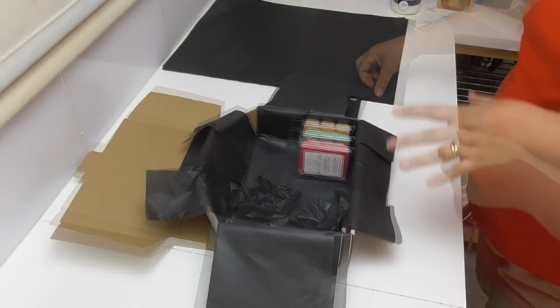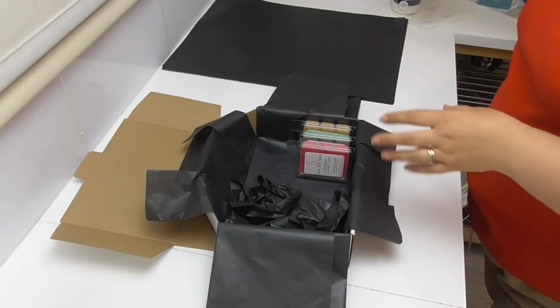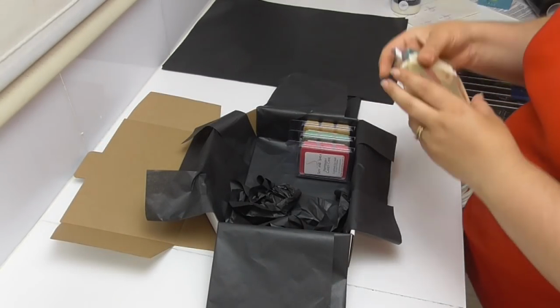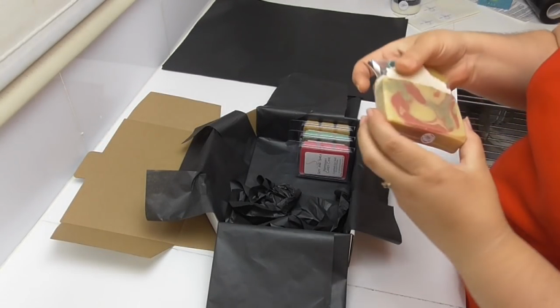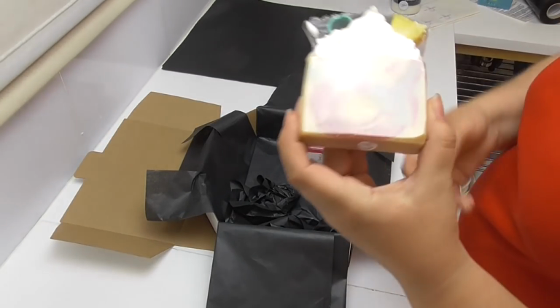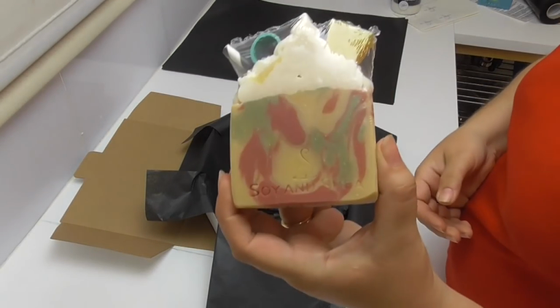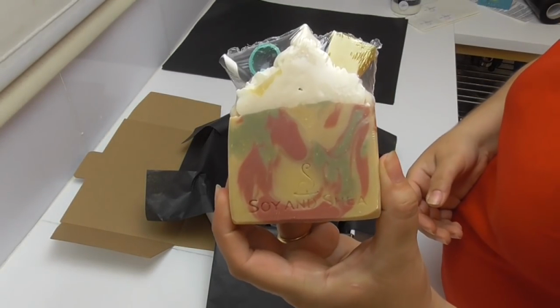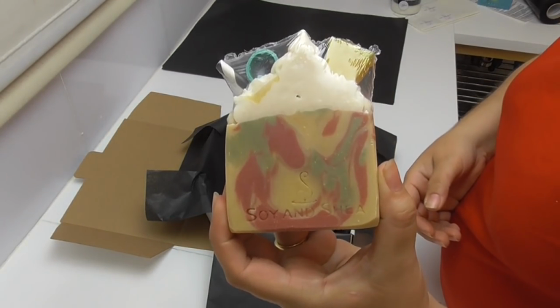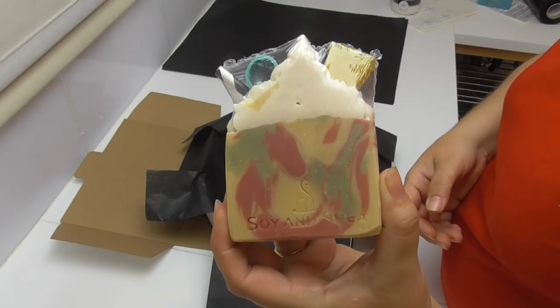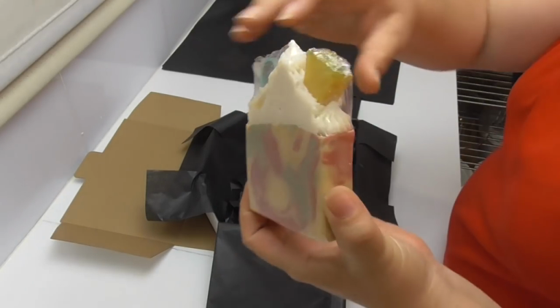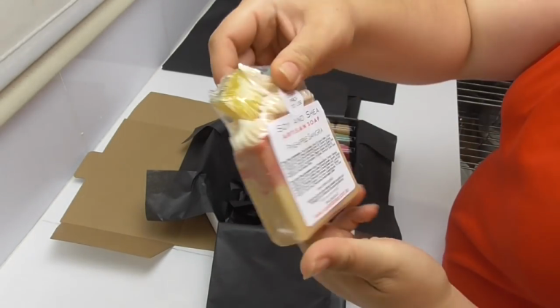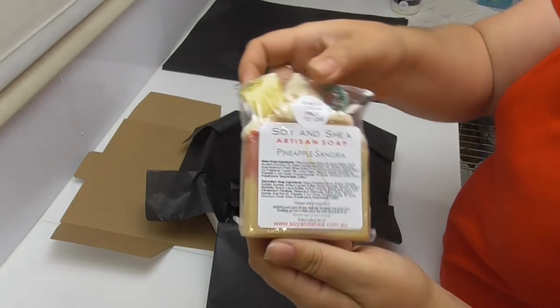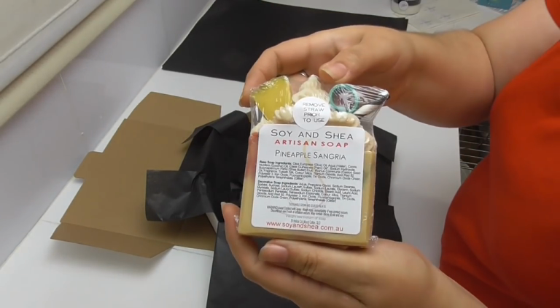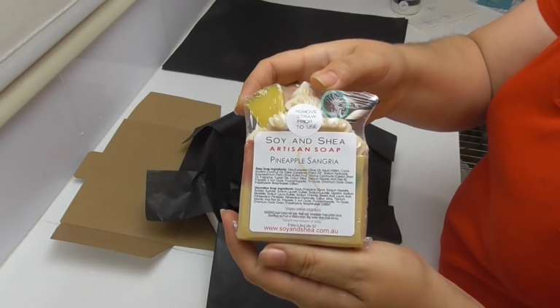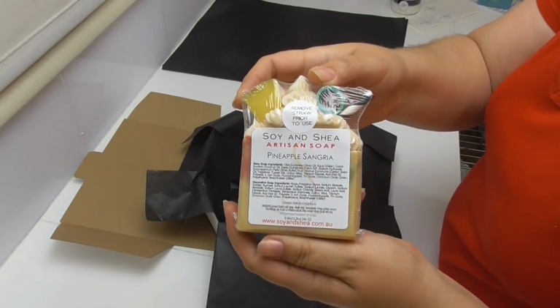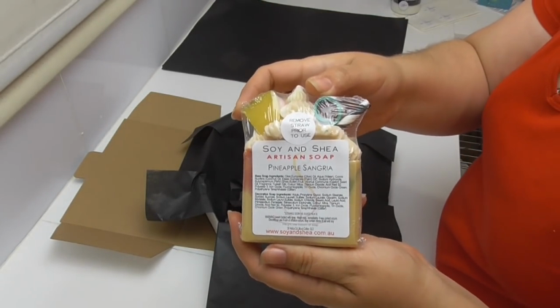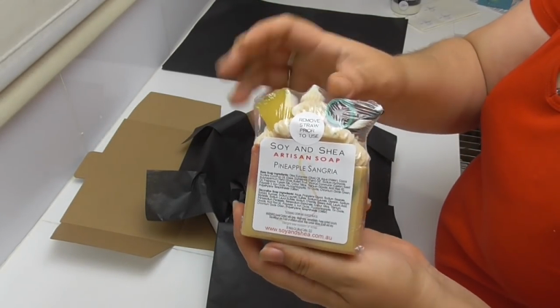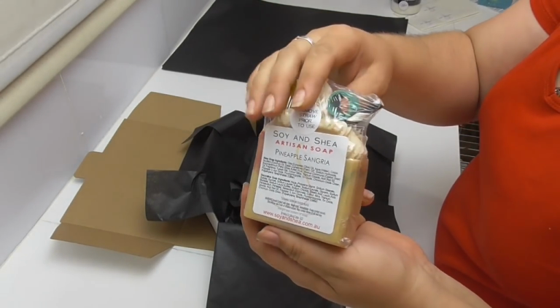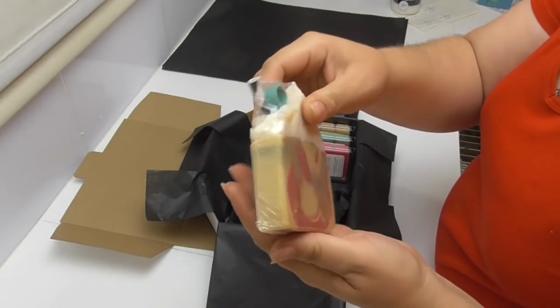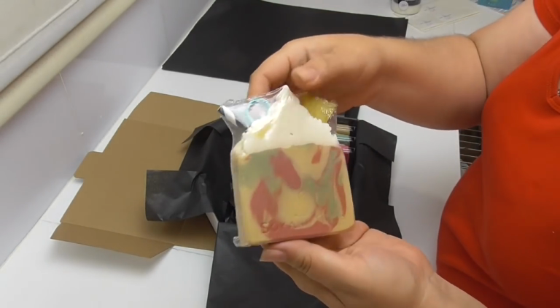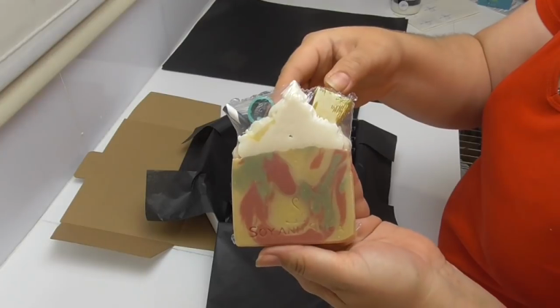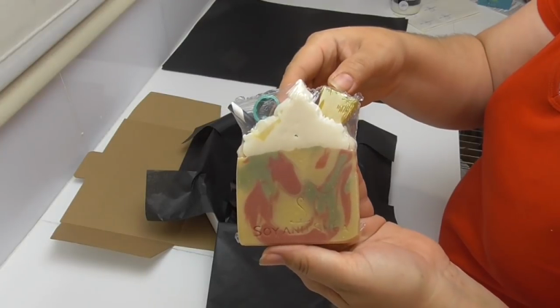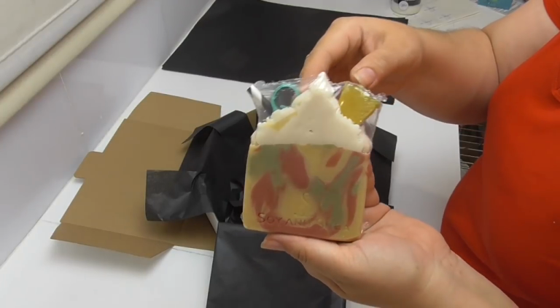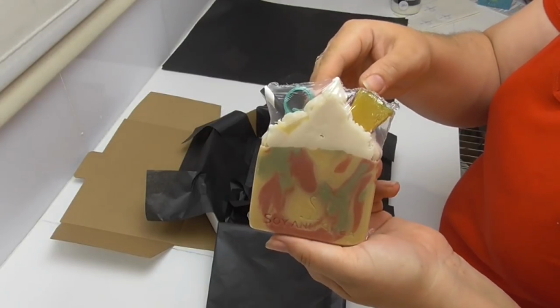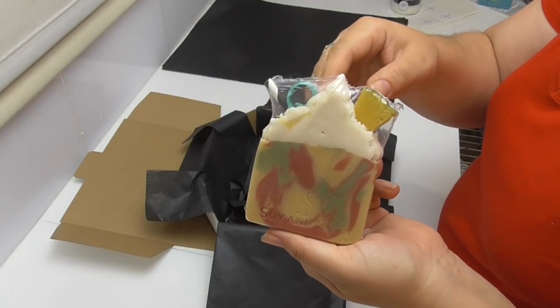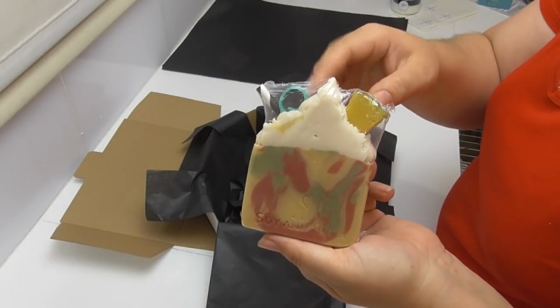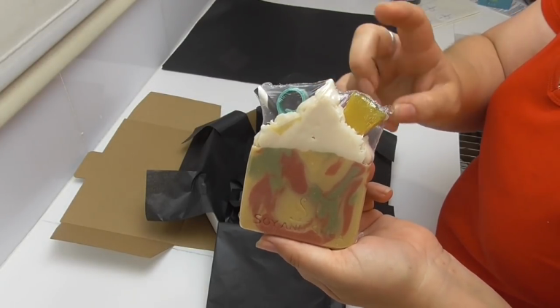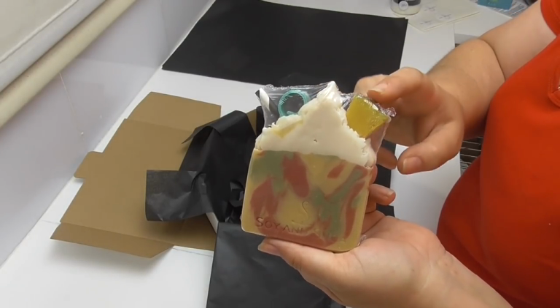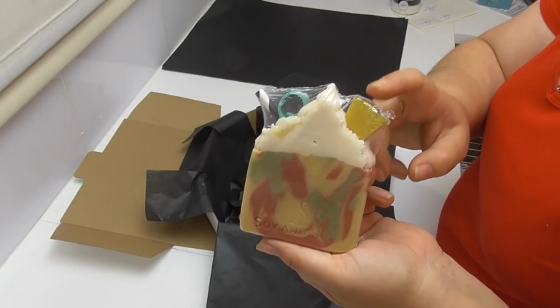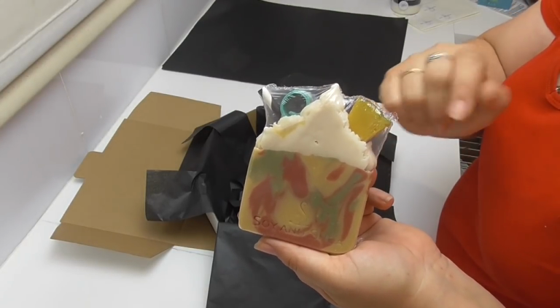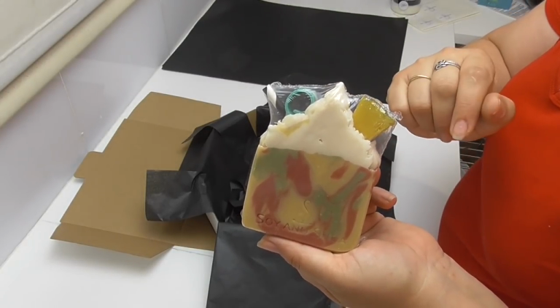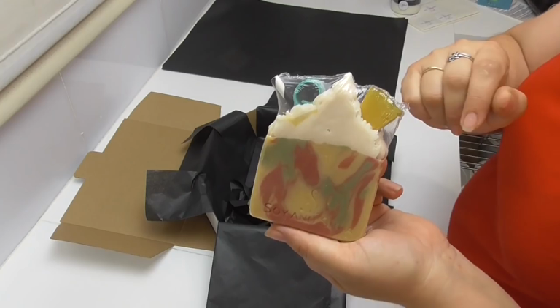The next item I'm popping into the box is one of our artisan bars of soap, and this one is done in Pineapple Sangria. I'll leave some links up above so you can see how this soap was made — this is the one where I made my own mold of a pineapple using some Pinky Seal.